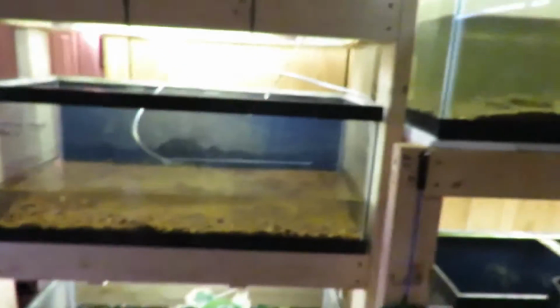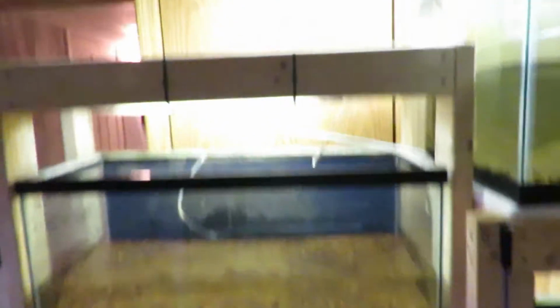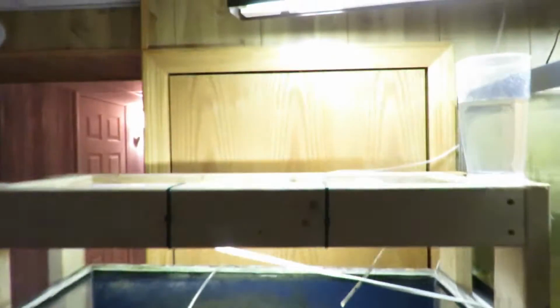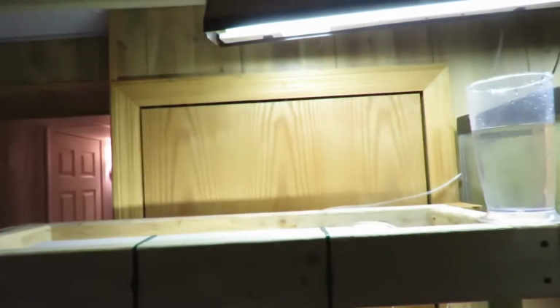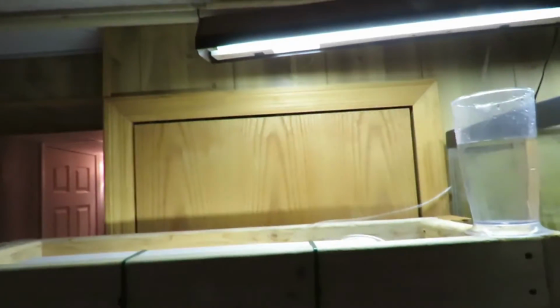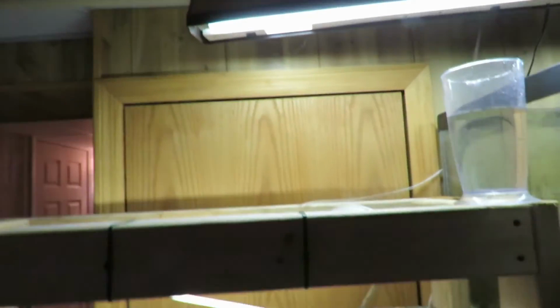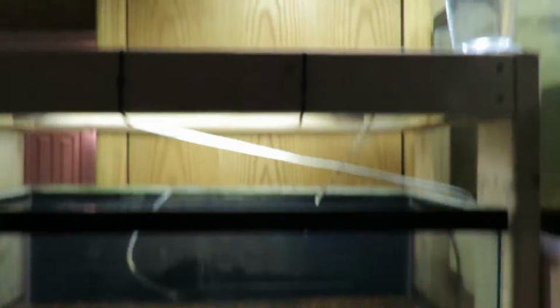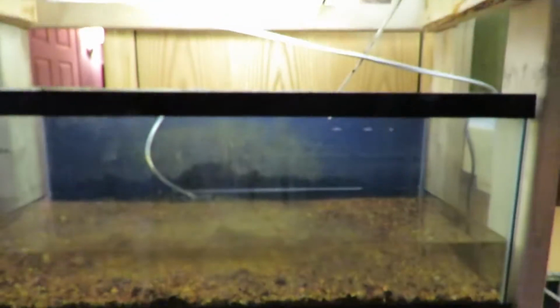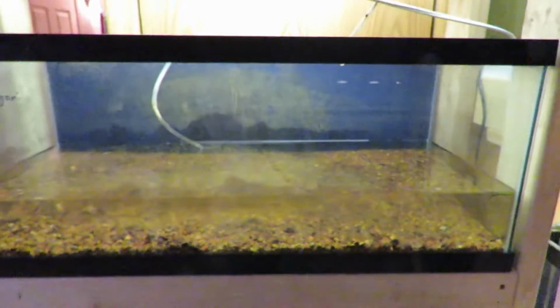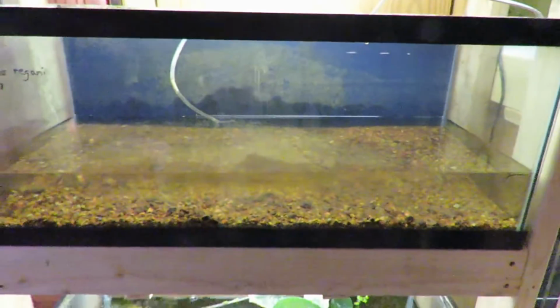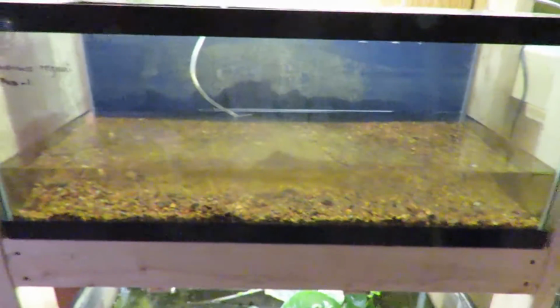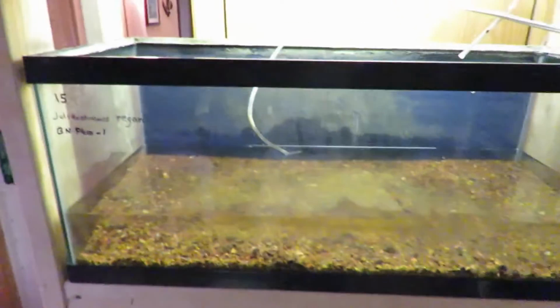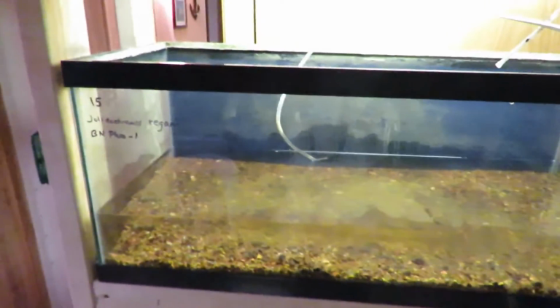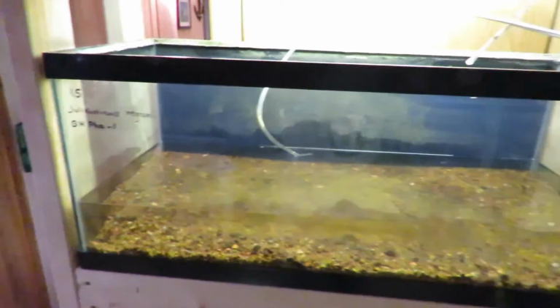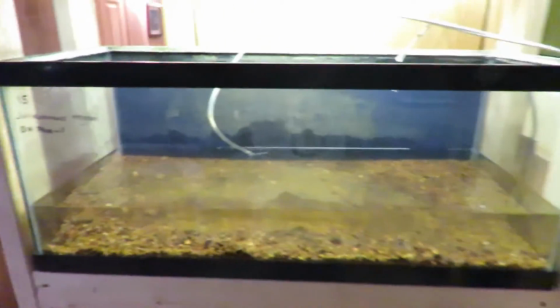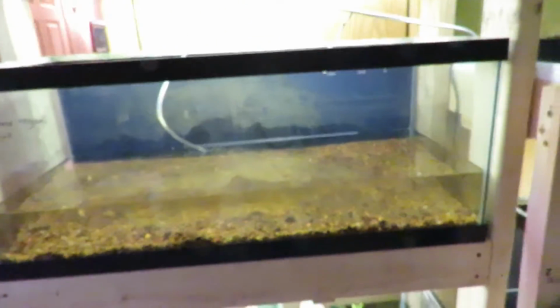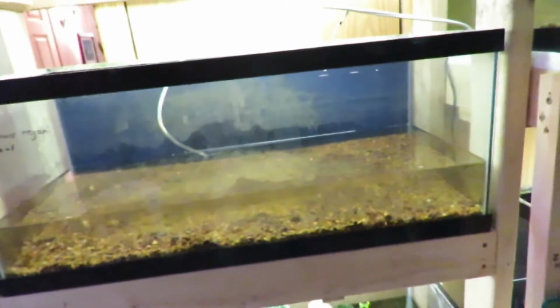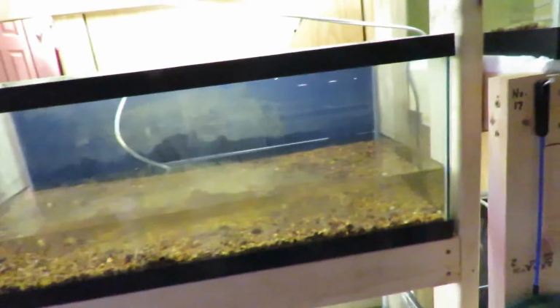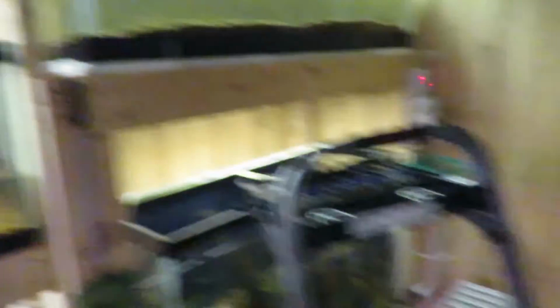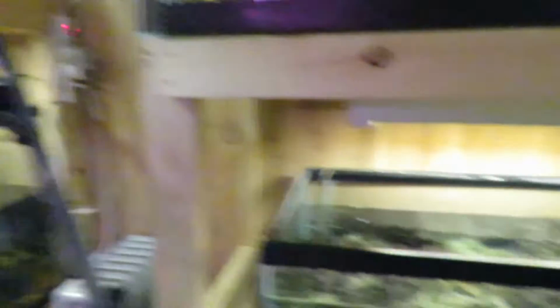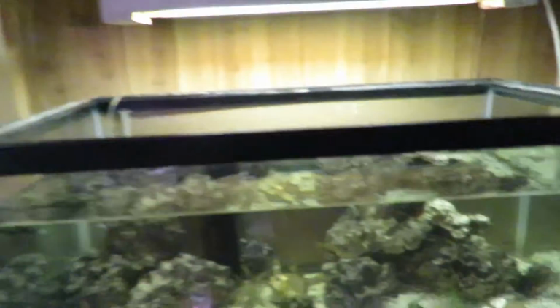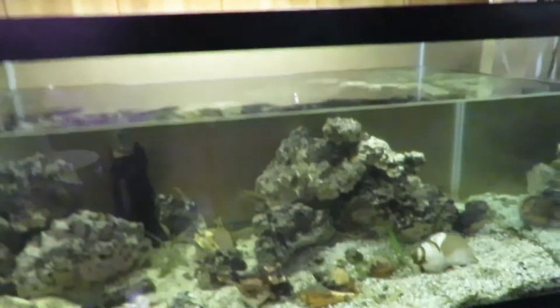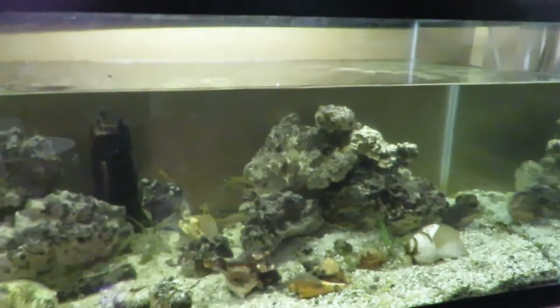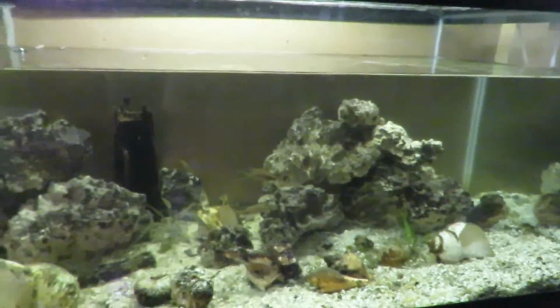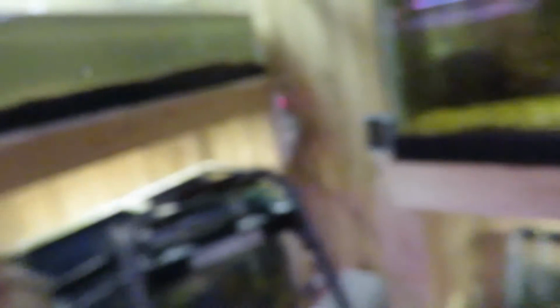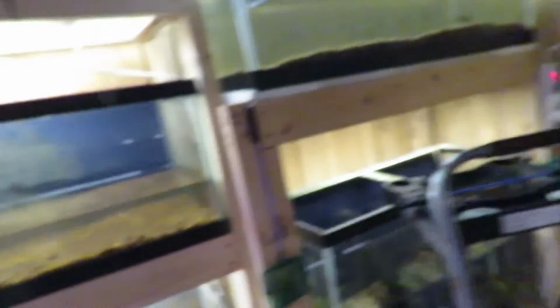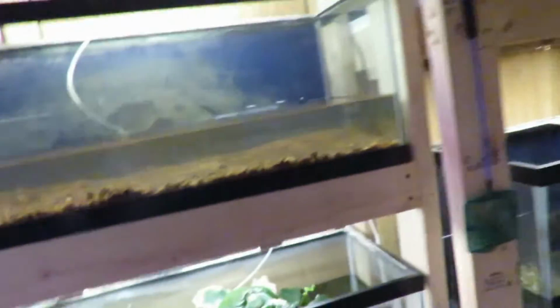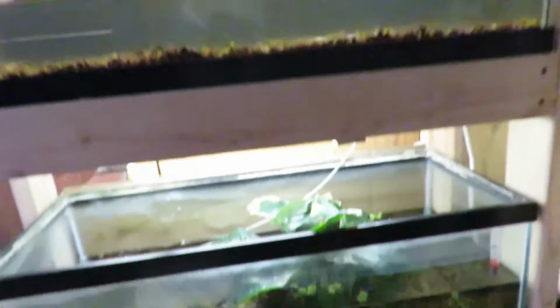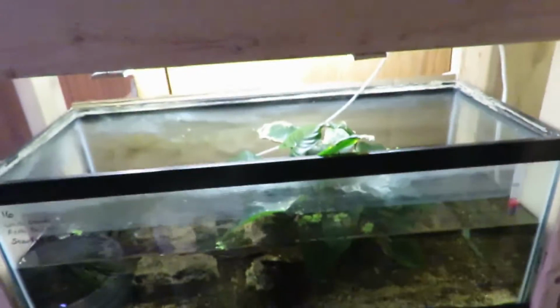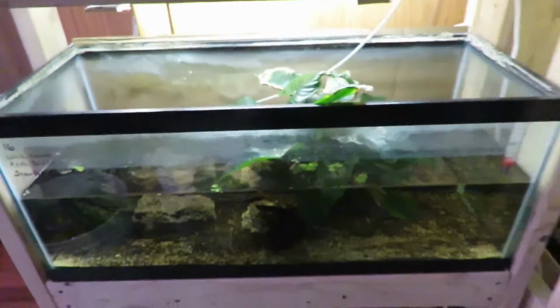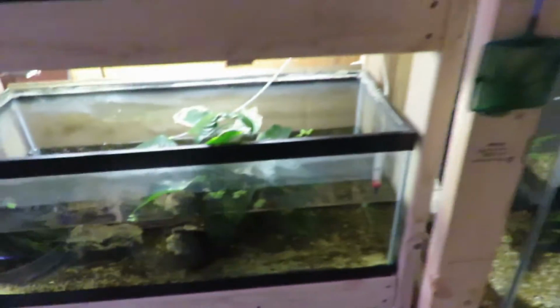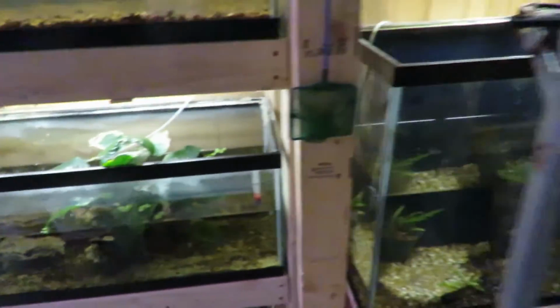I'm getting things moved around. This top one is out of there now — that's where the bricard eyes were, the Julidichromis redonii. I have them out of there; they have all went into this tank. I haven't done that one yet — I'm going to be taking it down.